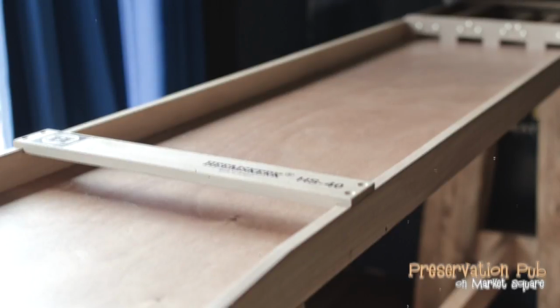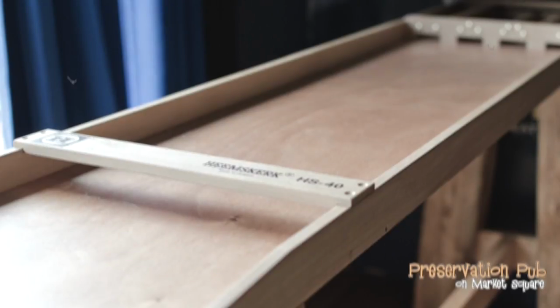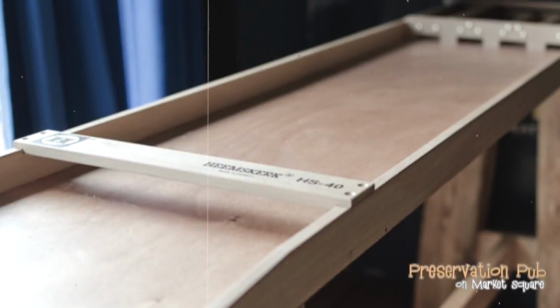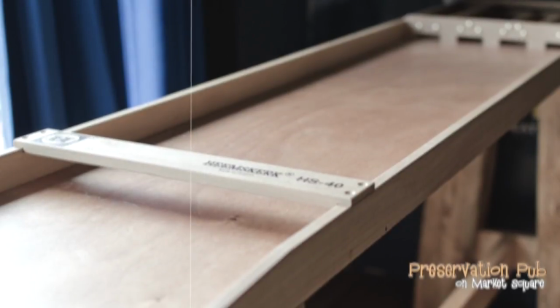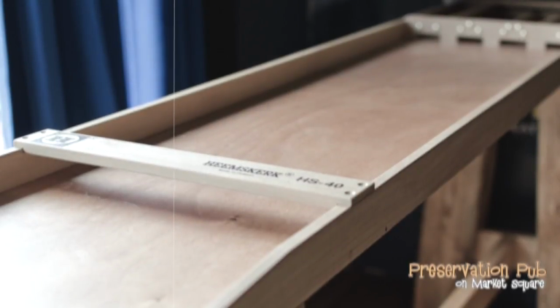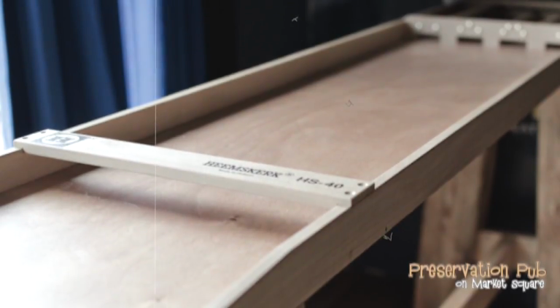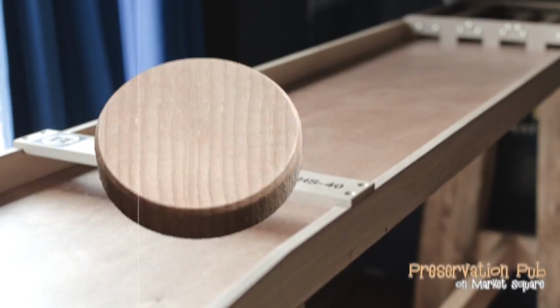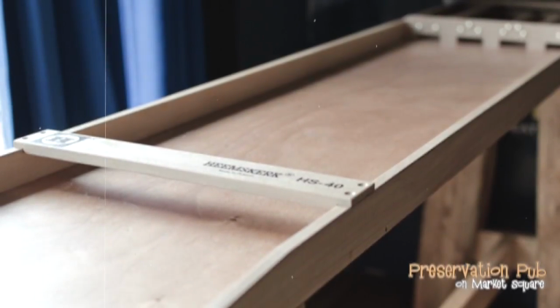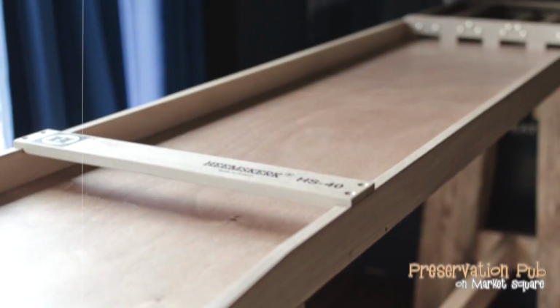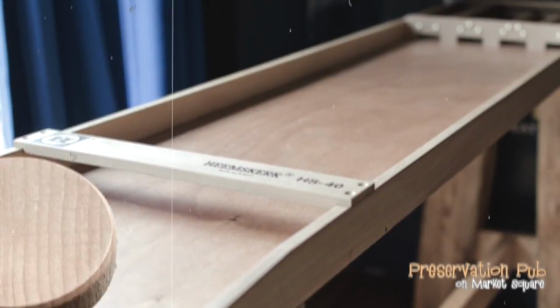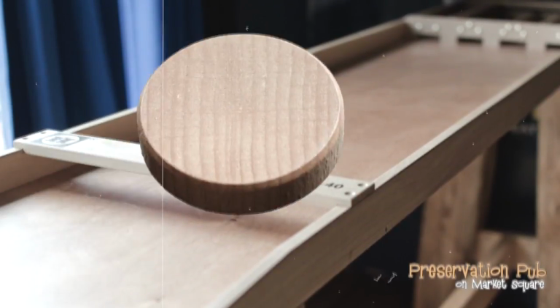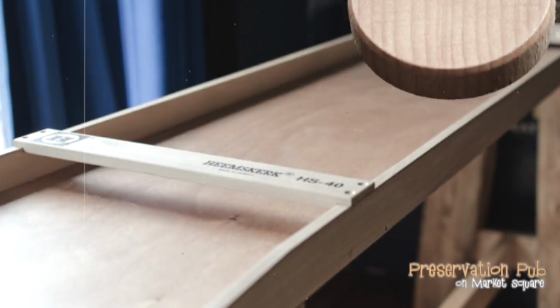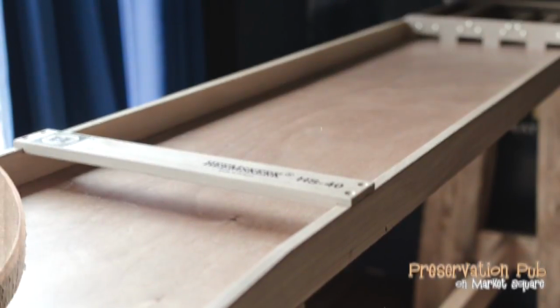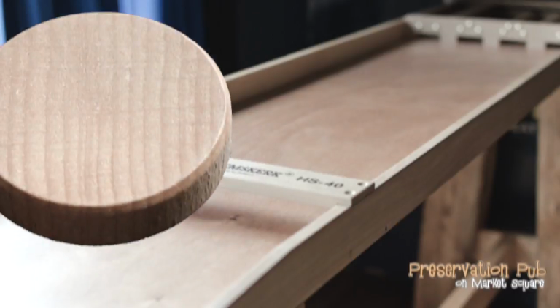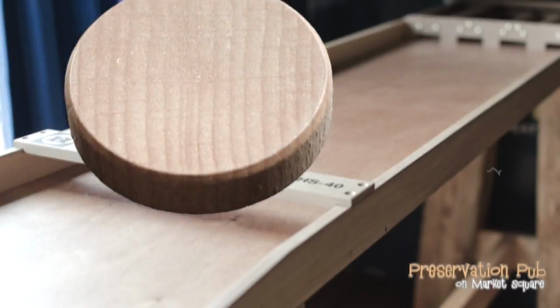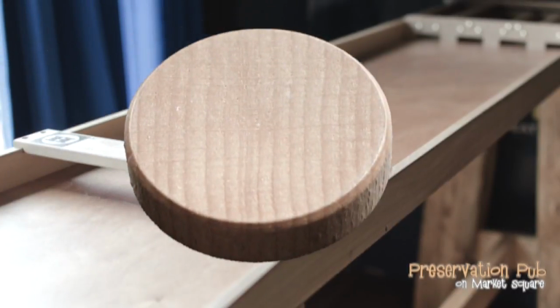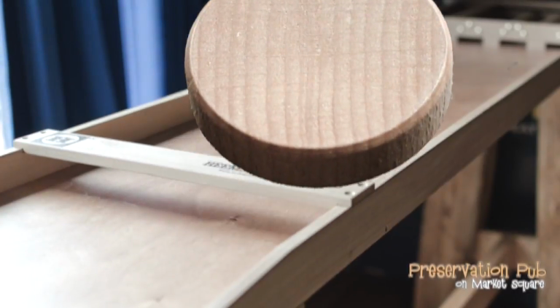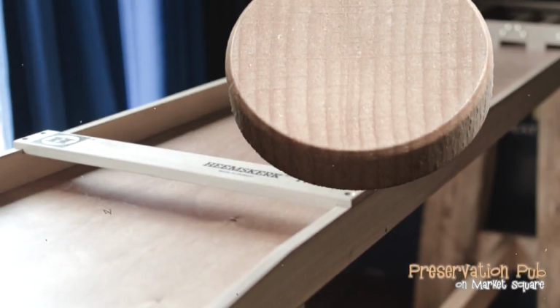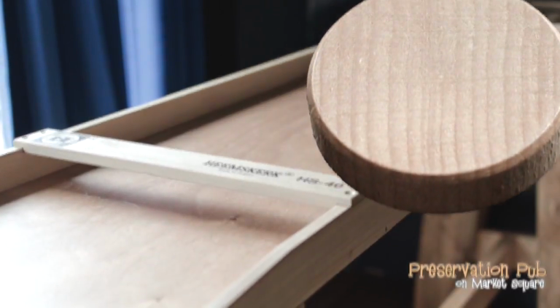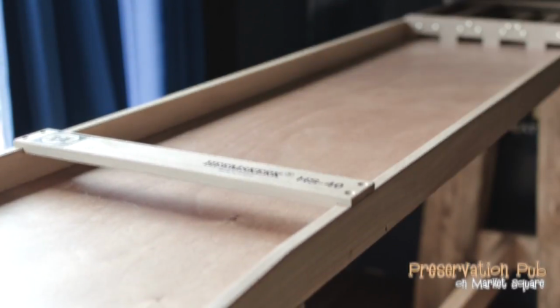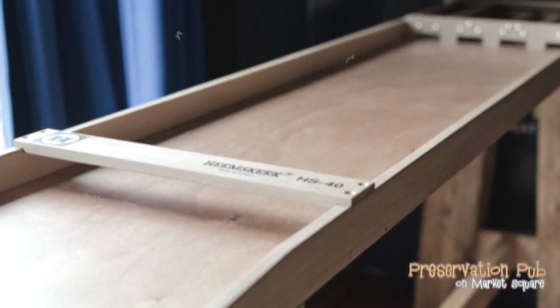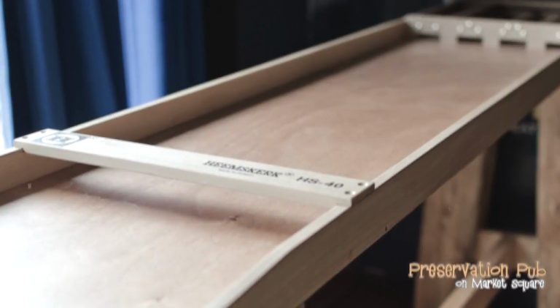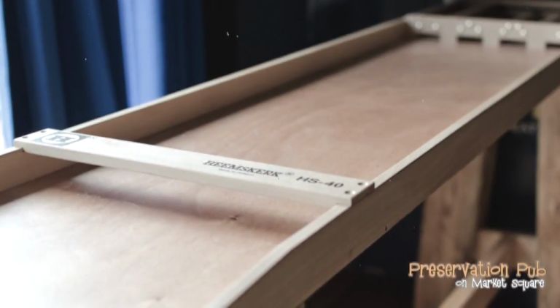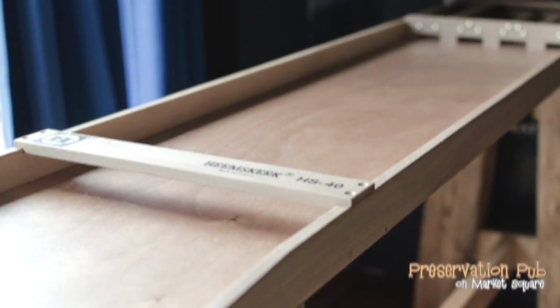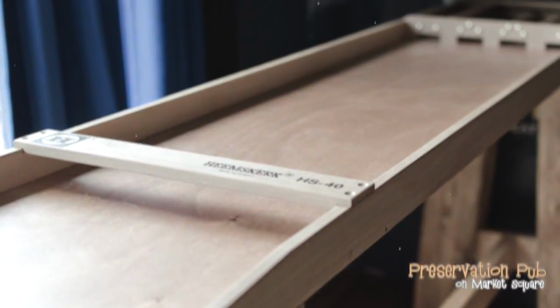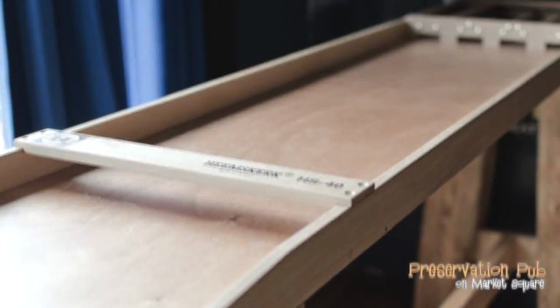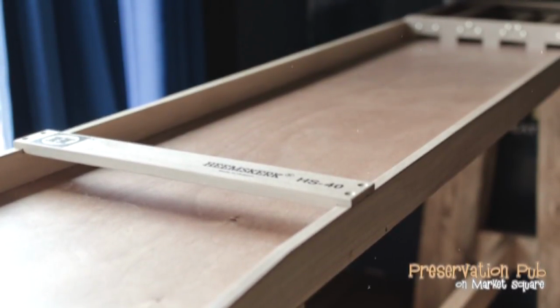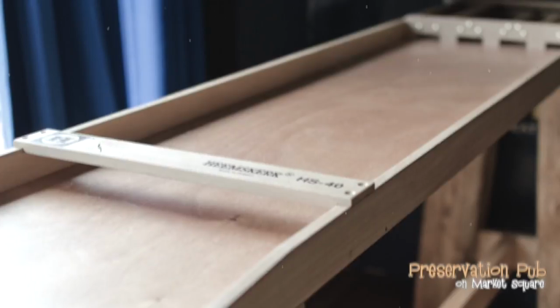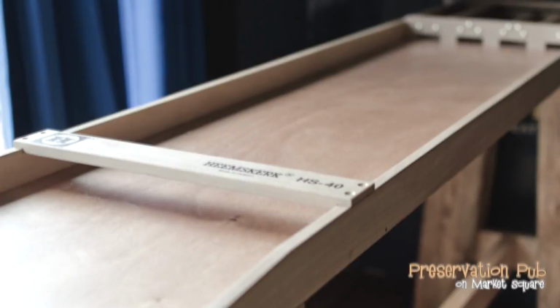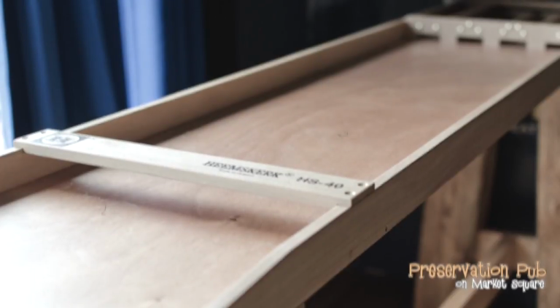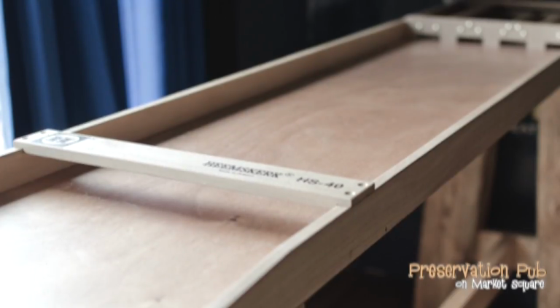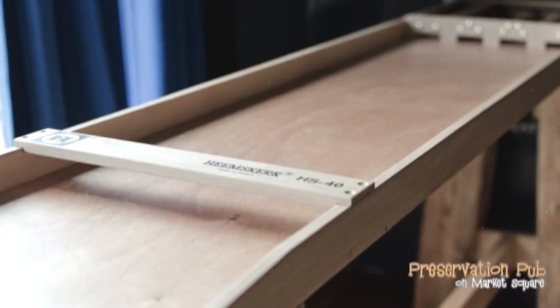During a turn, if a disc flies off the table, jumps over the gate, or jumps from one scoring lane to another, it is removed from play for the current round and returned to the next disc player for the next round.